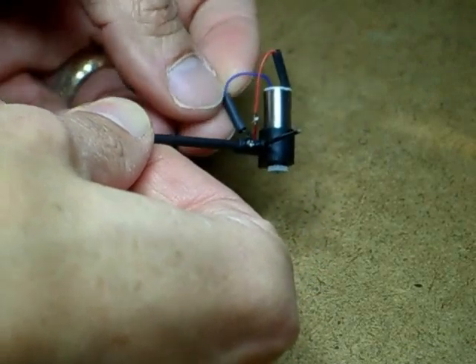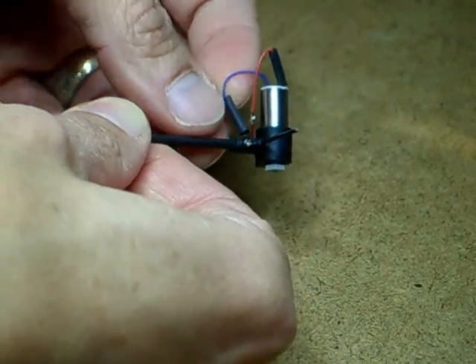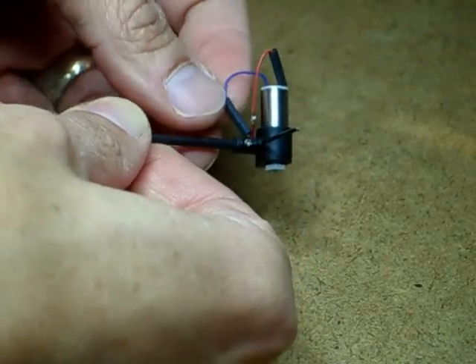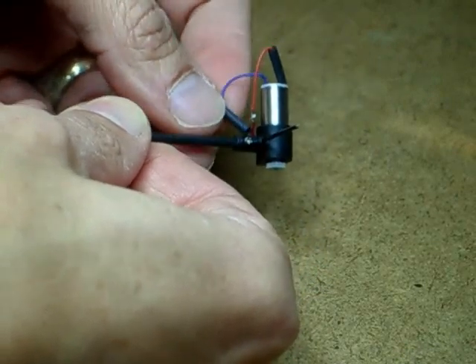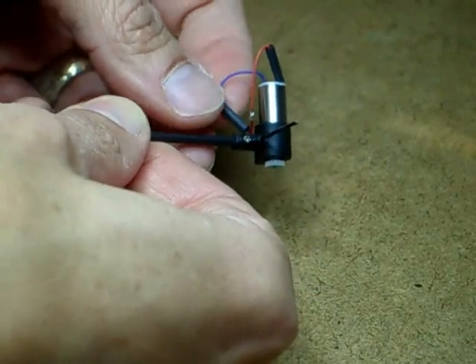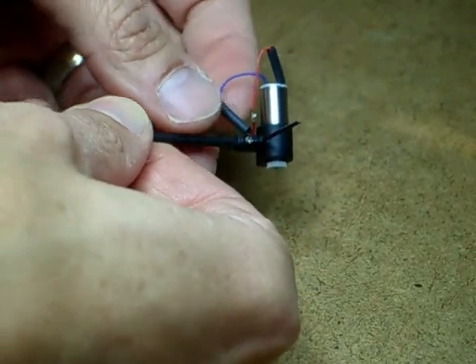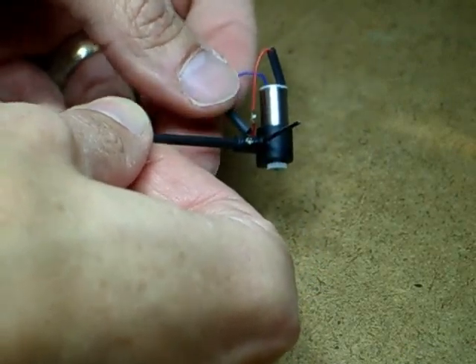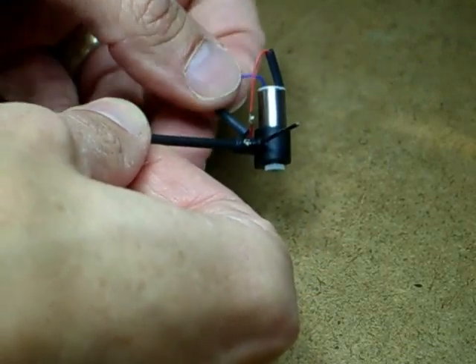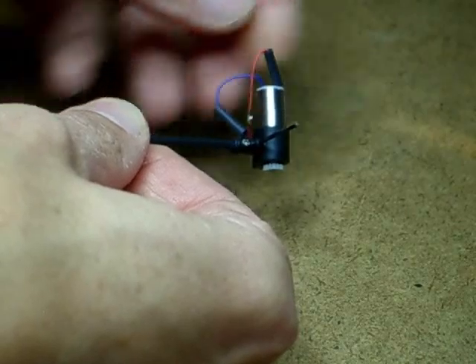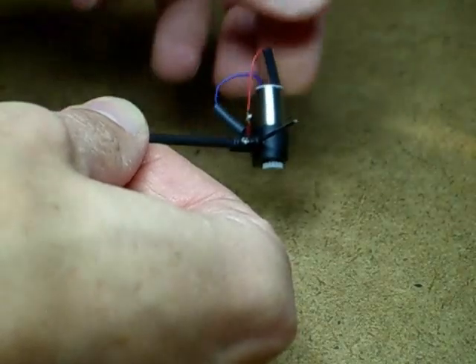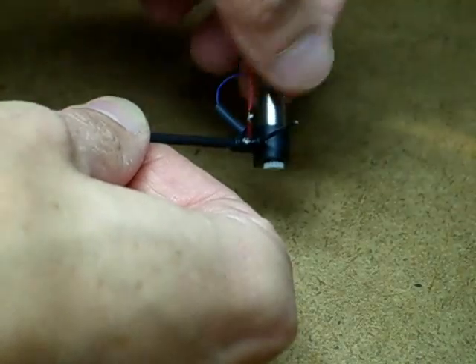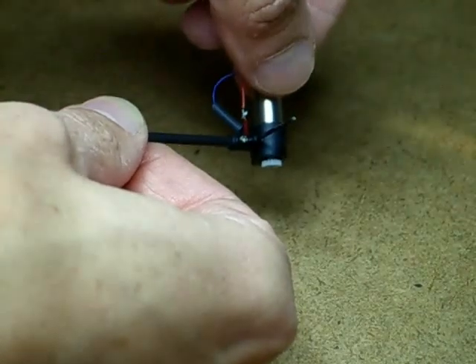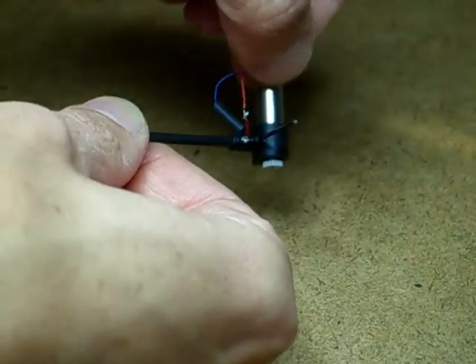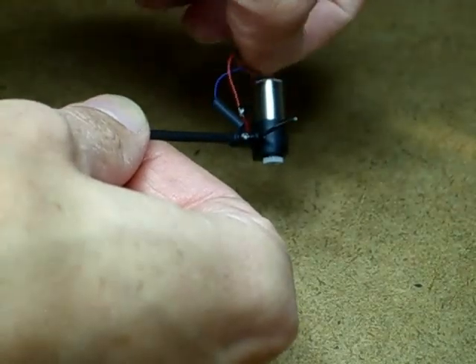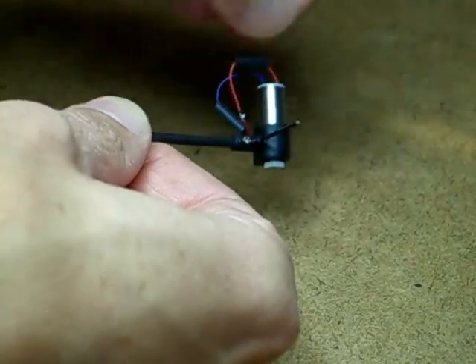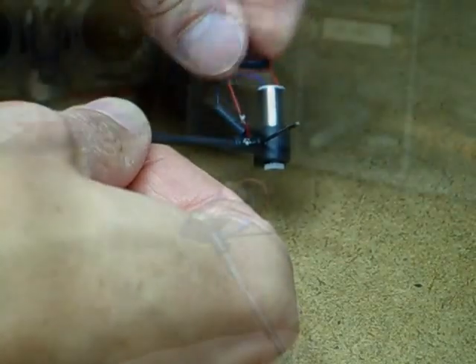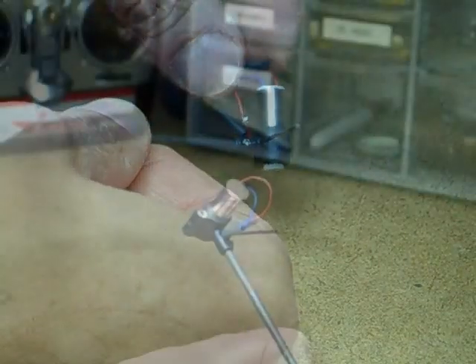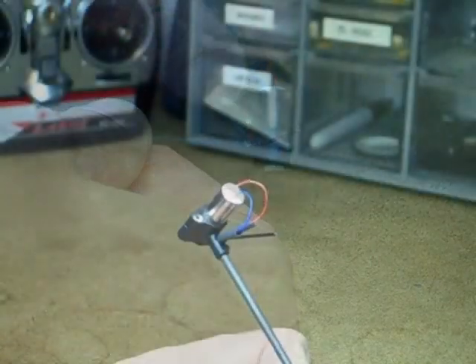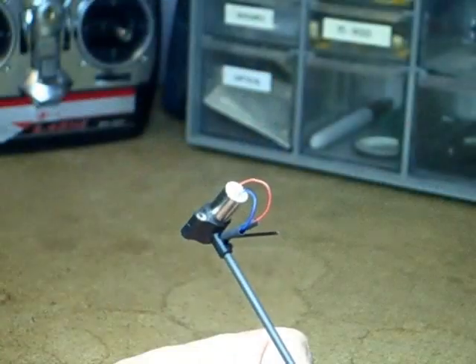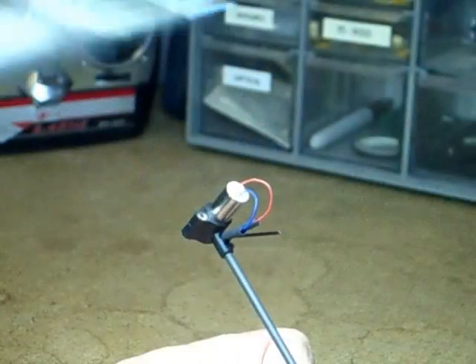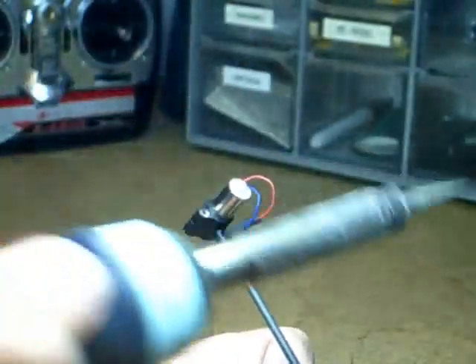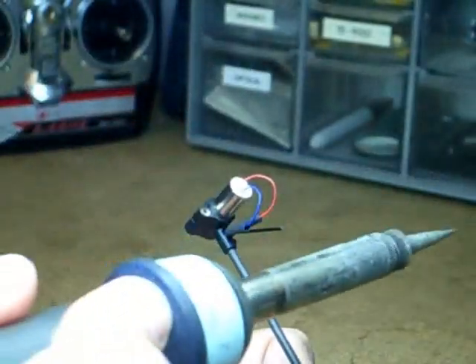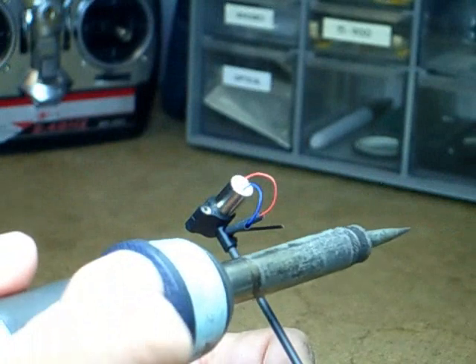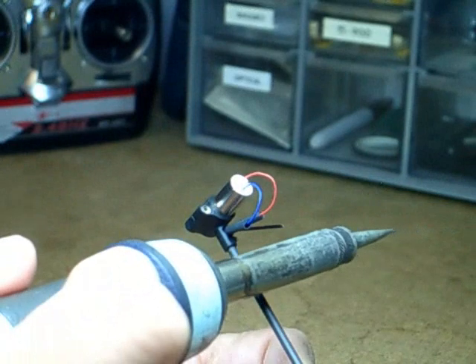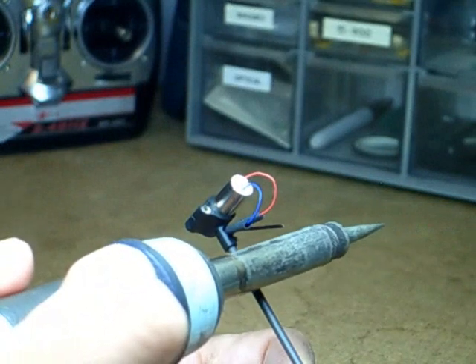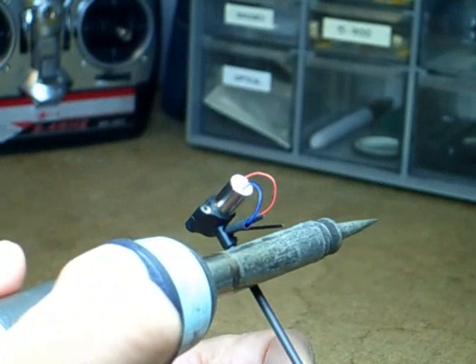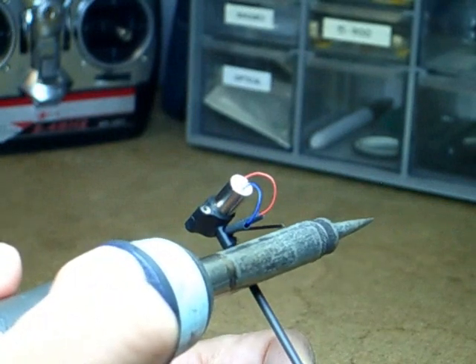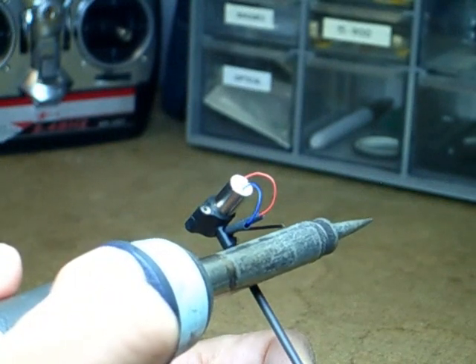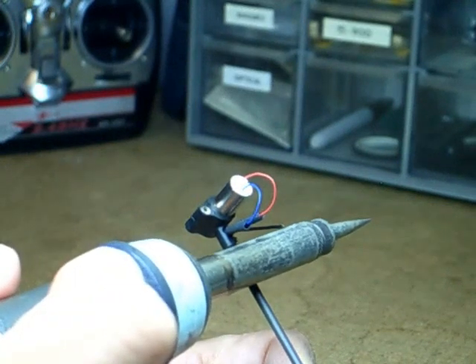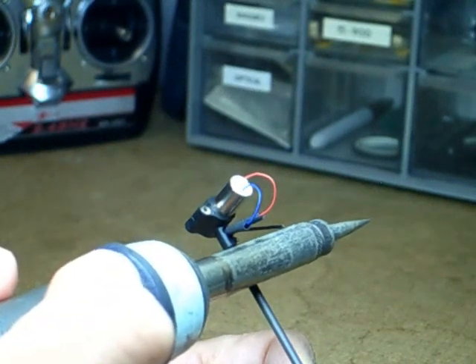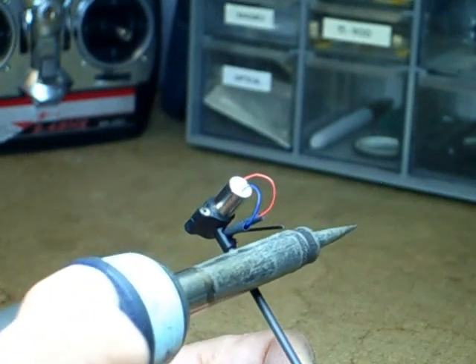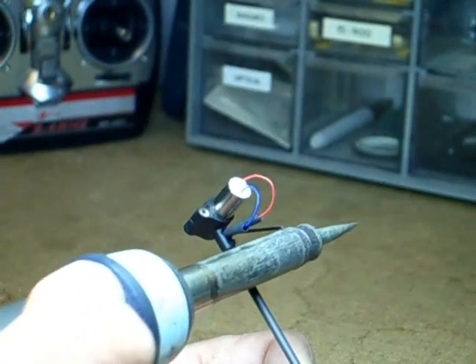Slip the shrink tubing over the joint. I use the heat from the shaft of my iron to shrink the tubing.